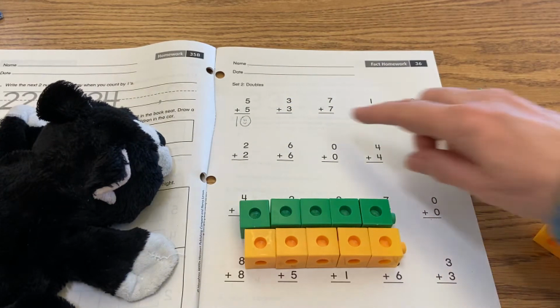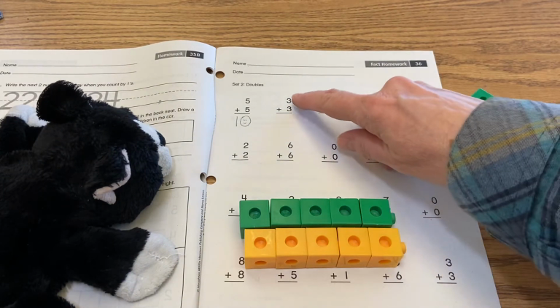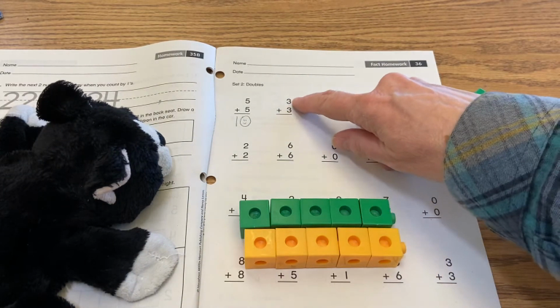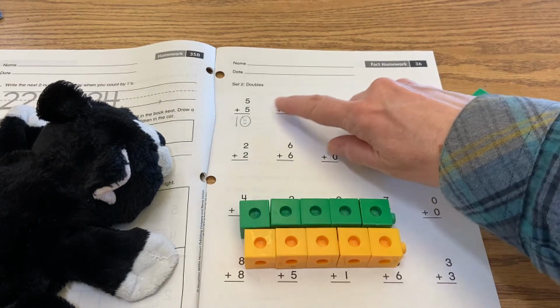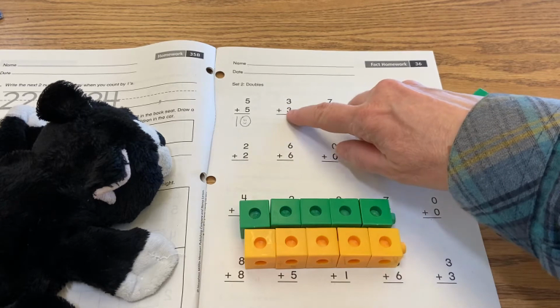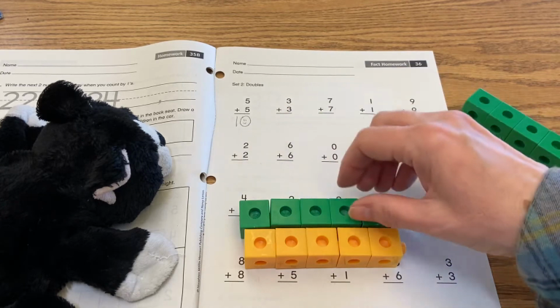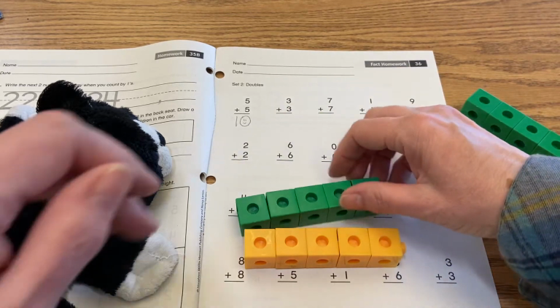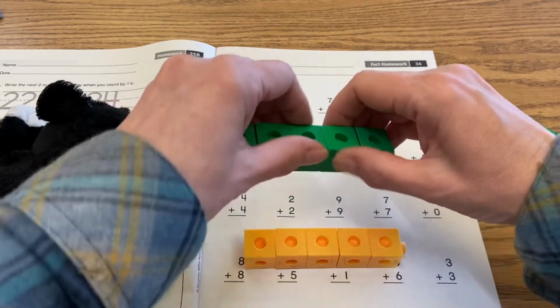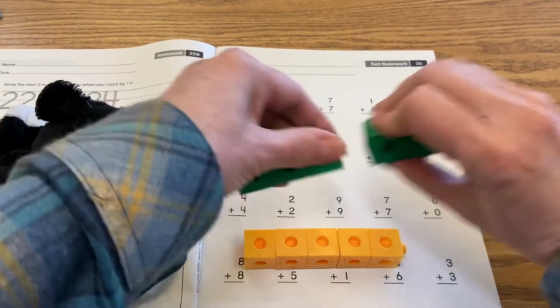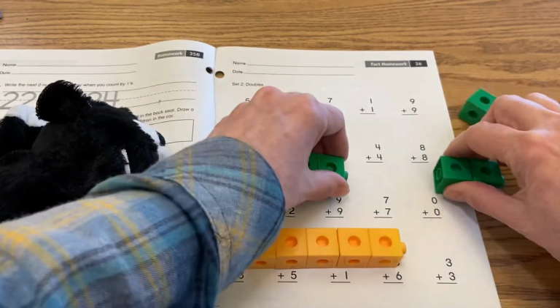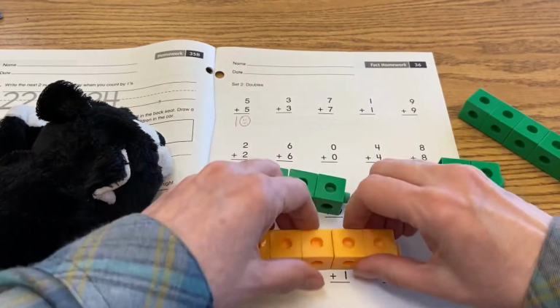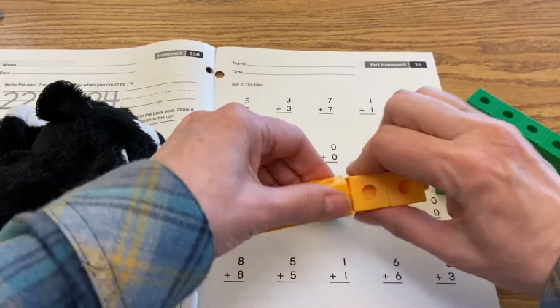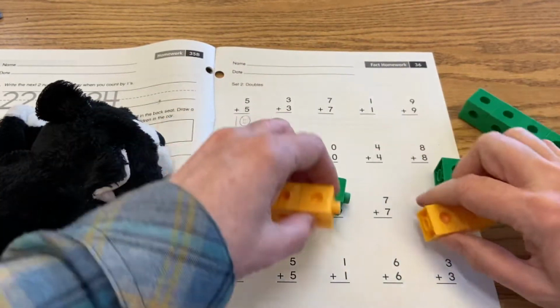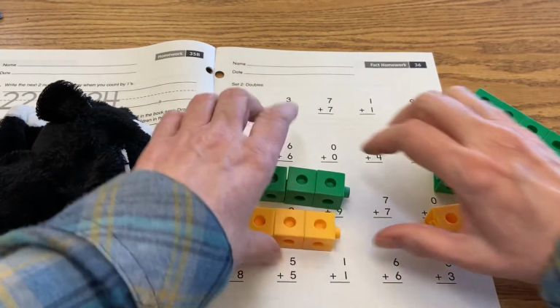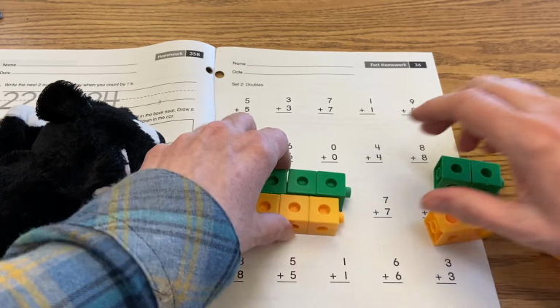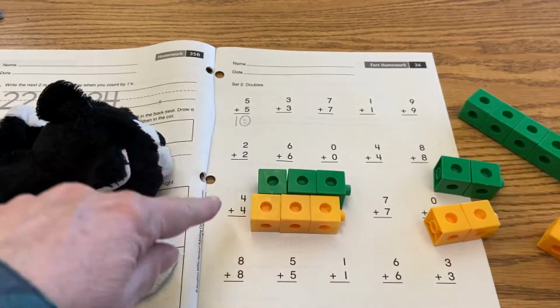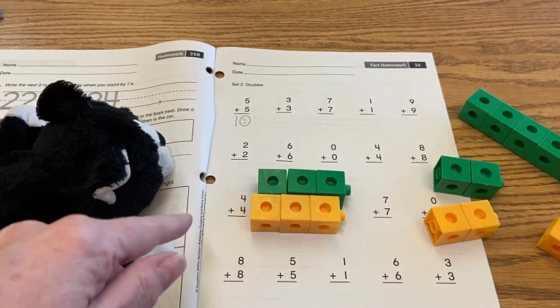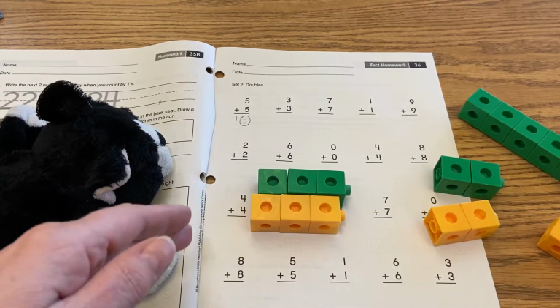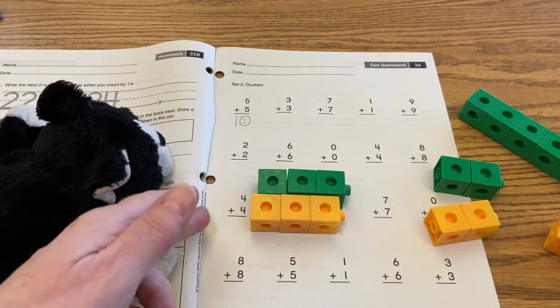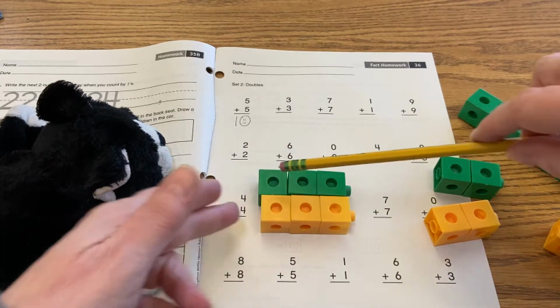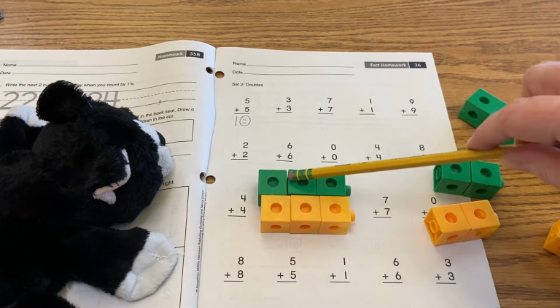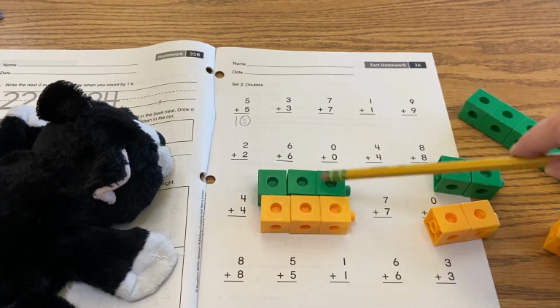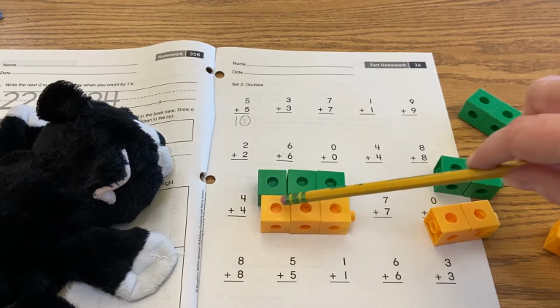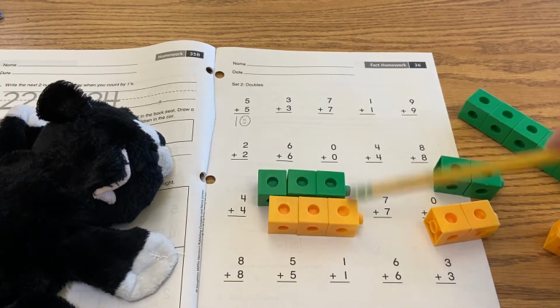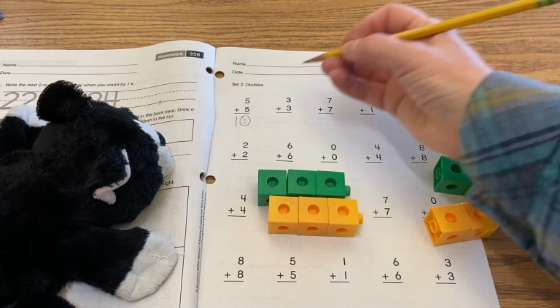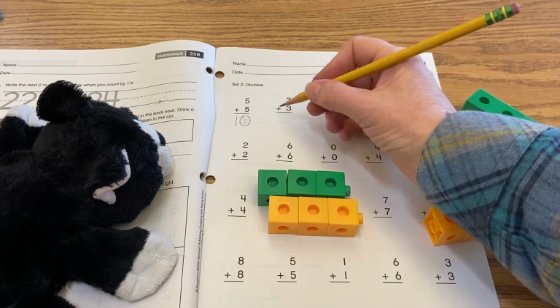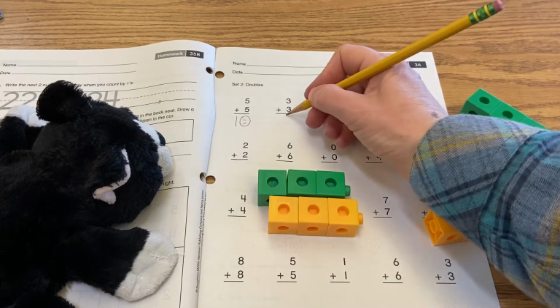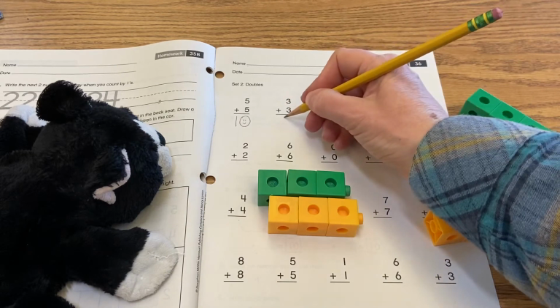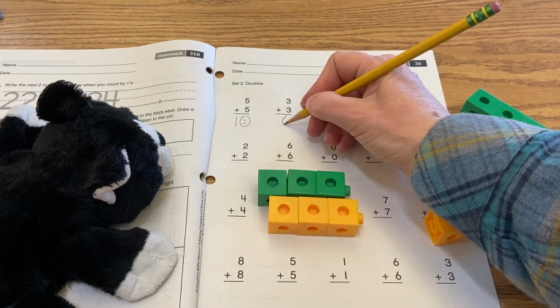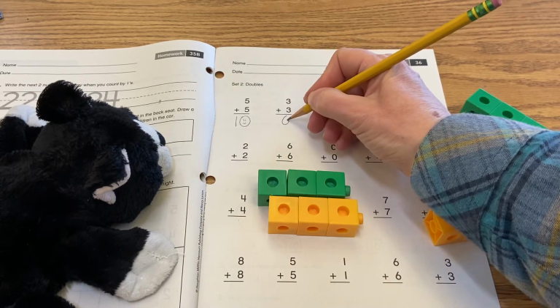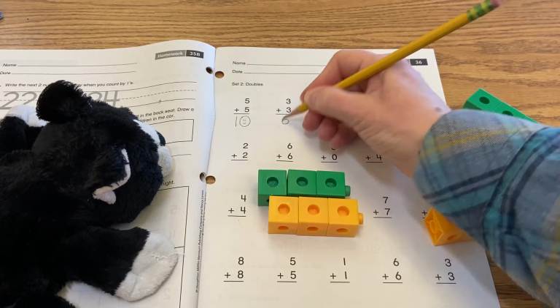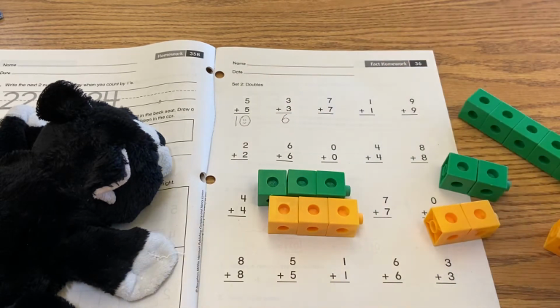Okay, so the next one reads three plus three. There's my three plus three on my blocks — one, two, three, four, five, six. So we just proved together that three plus three is six.